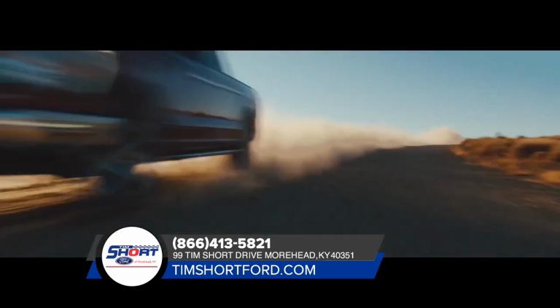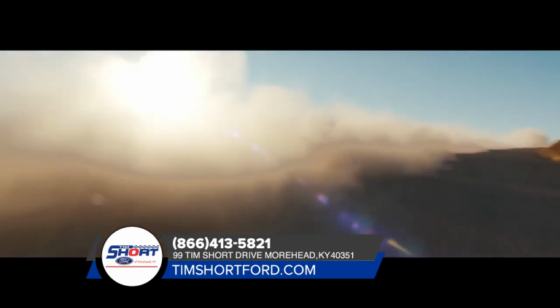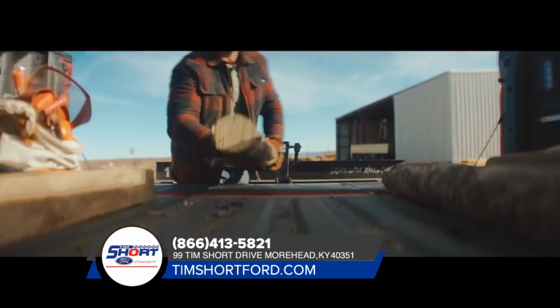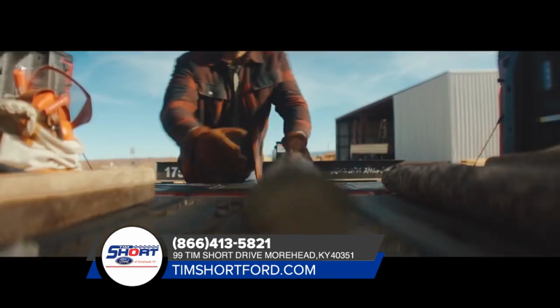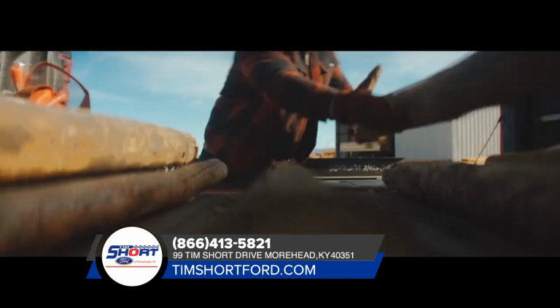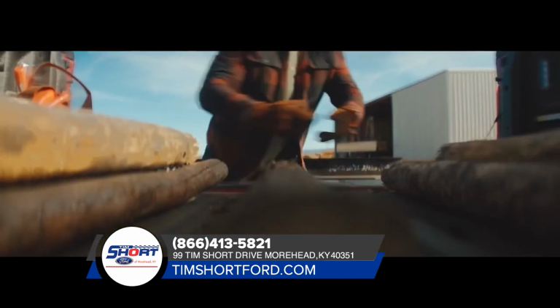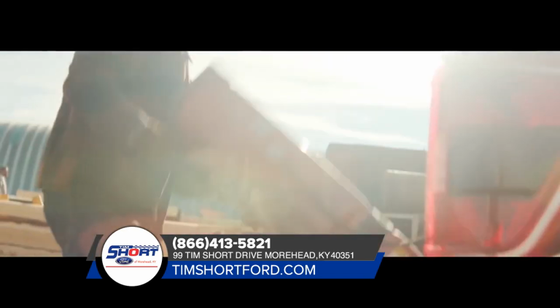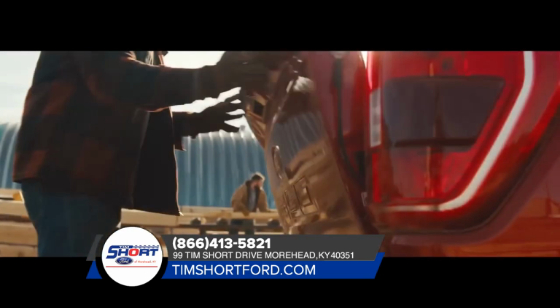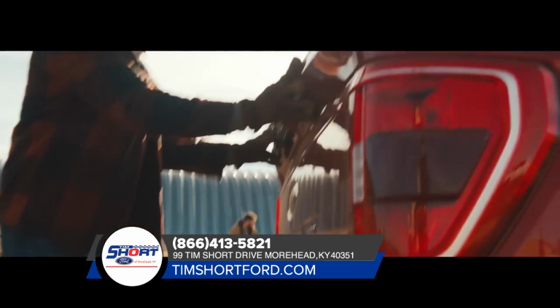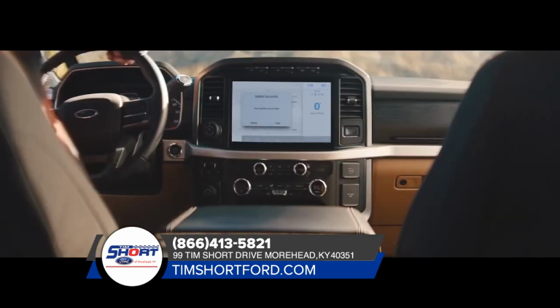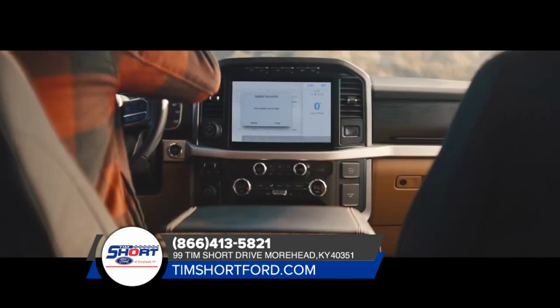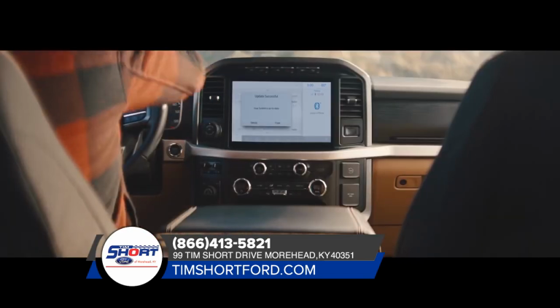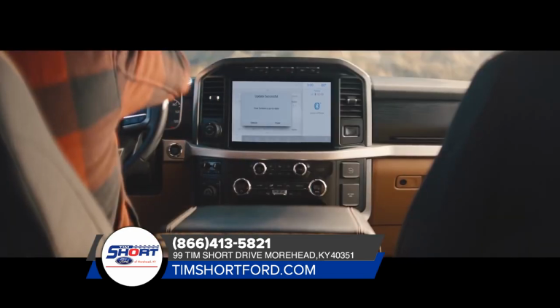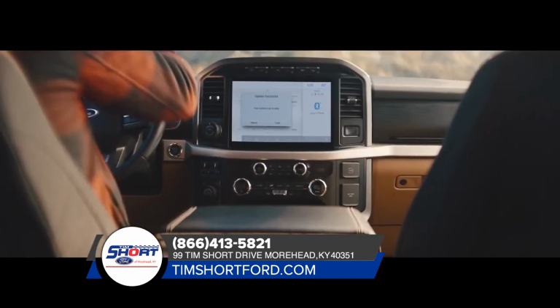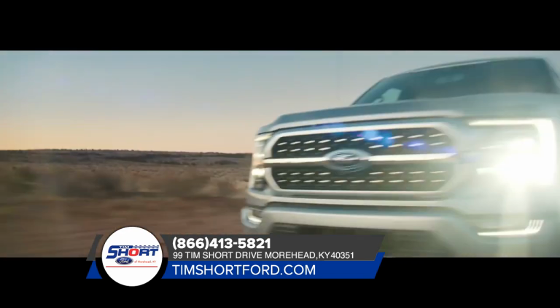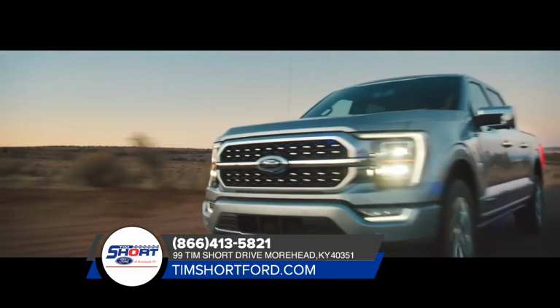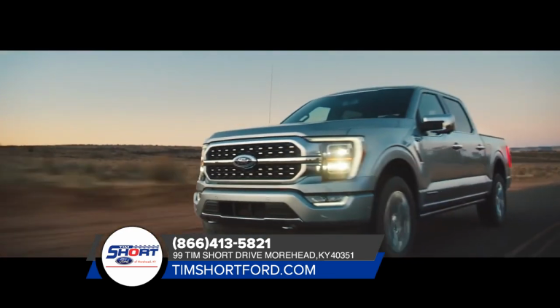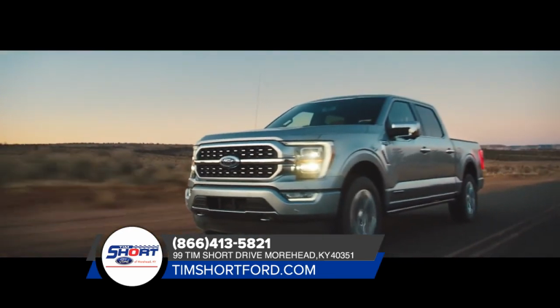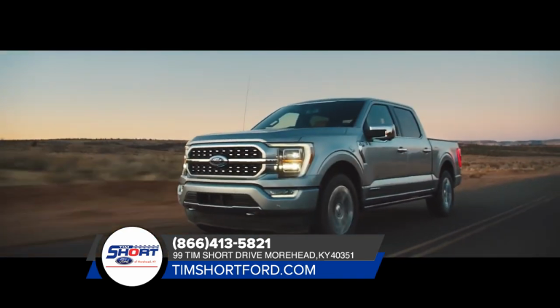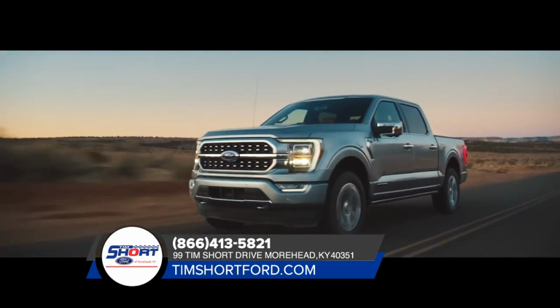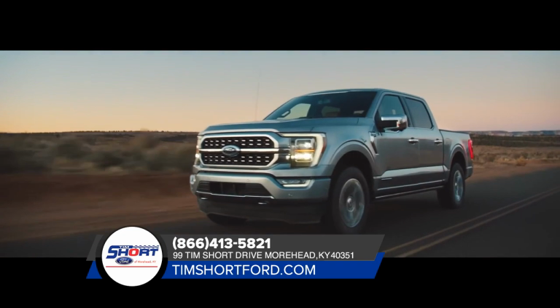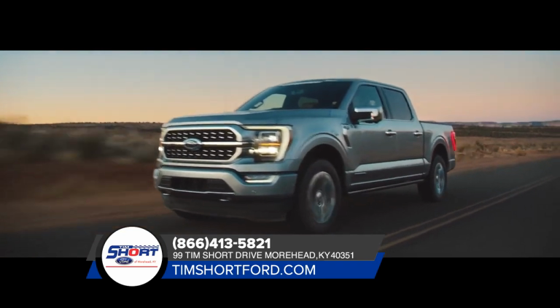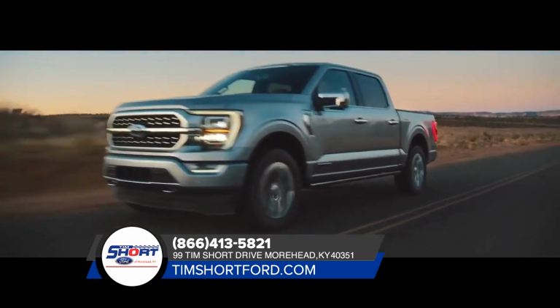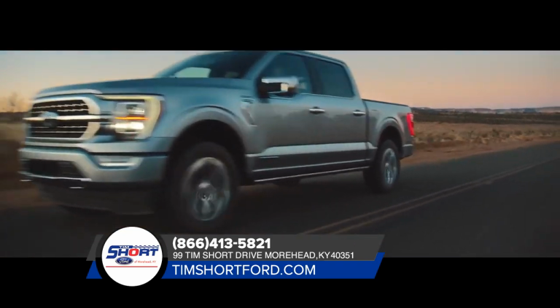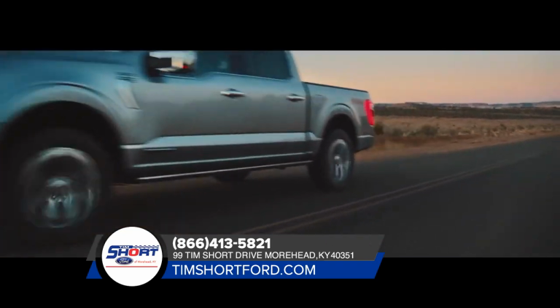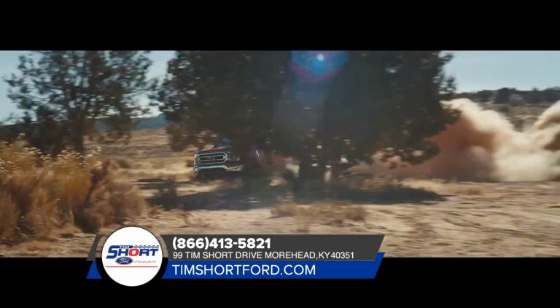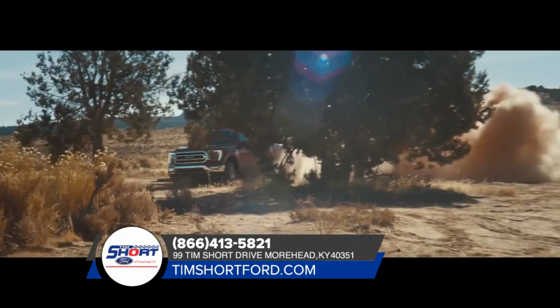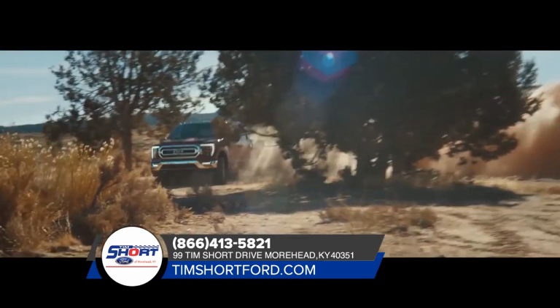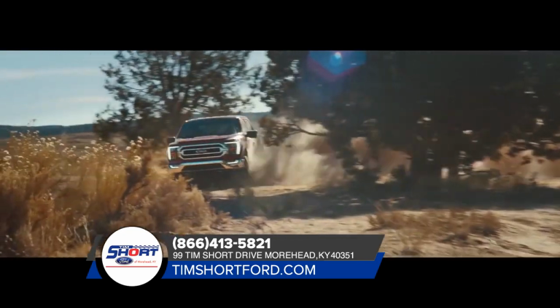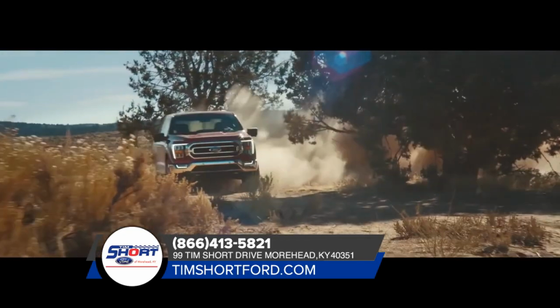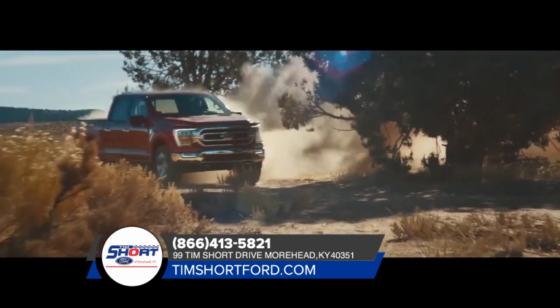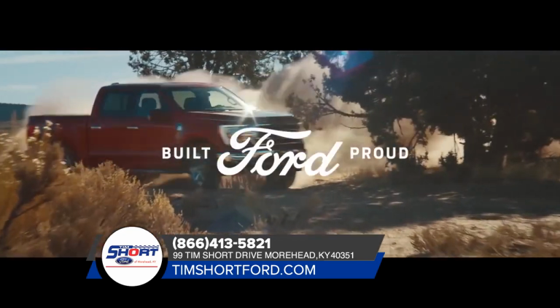We know Ford trucks are built for tough, but with all the new tech that's been added, the 2021 F-150 is just as smart as it is tough.